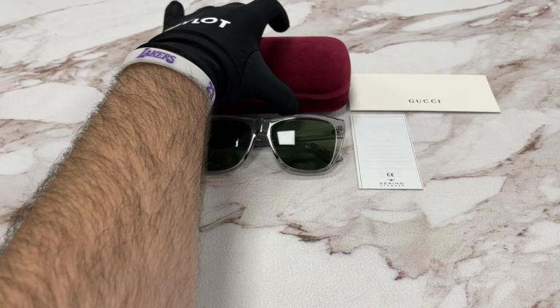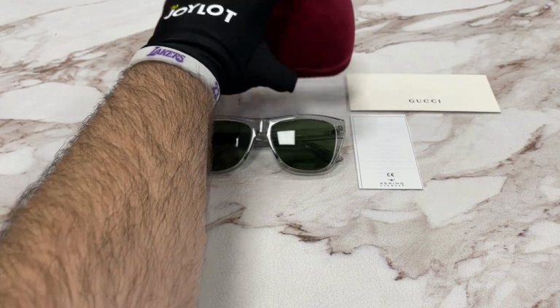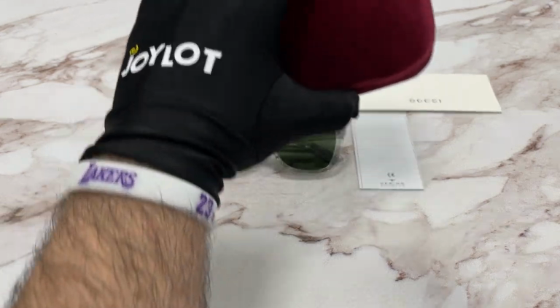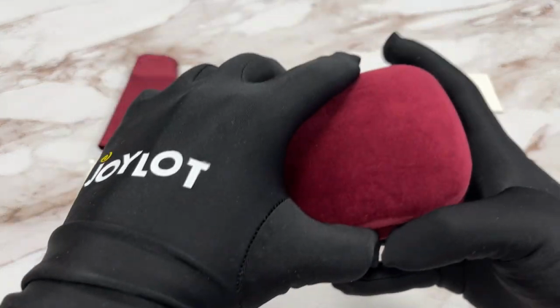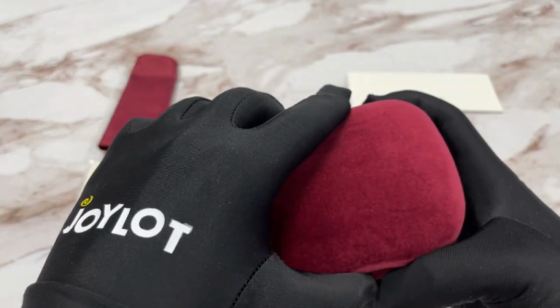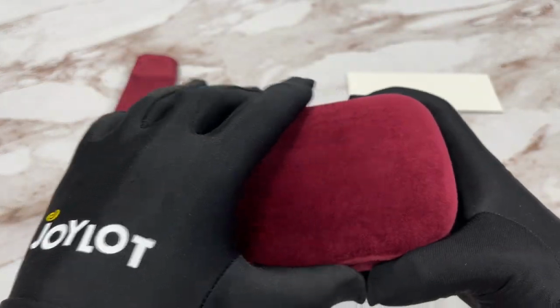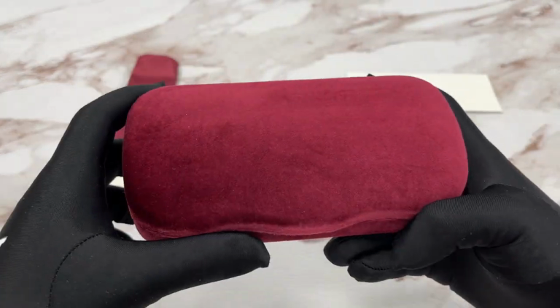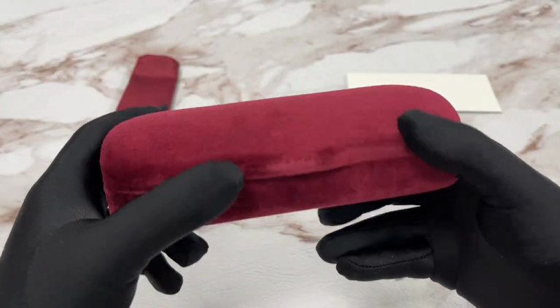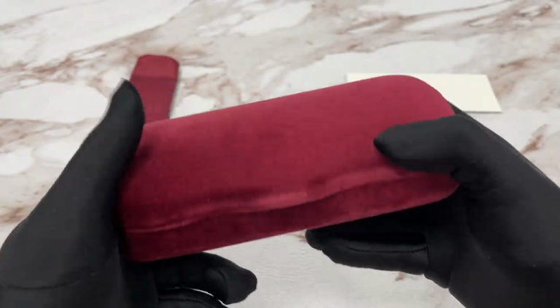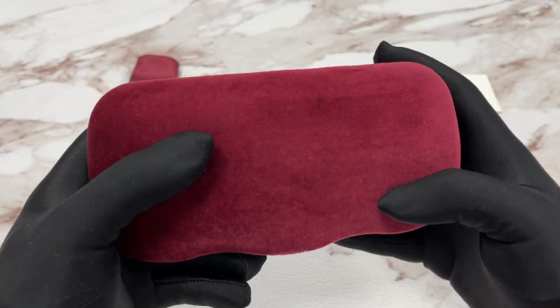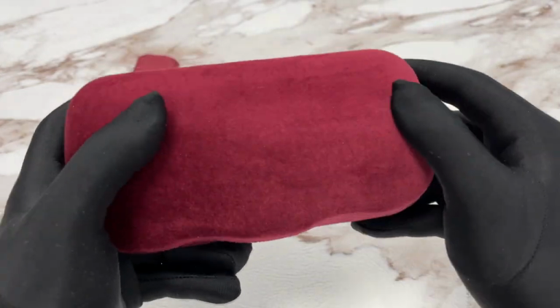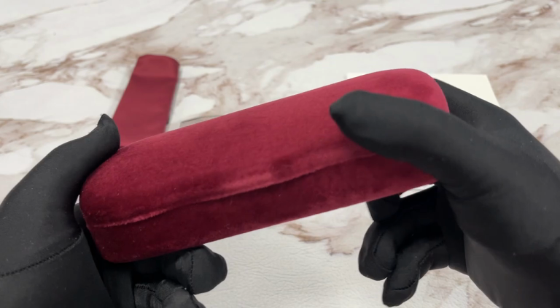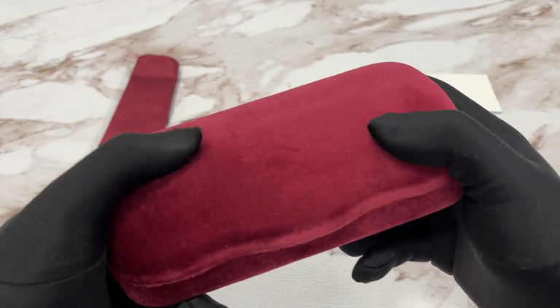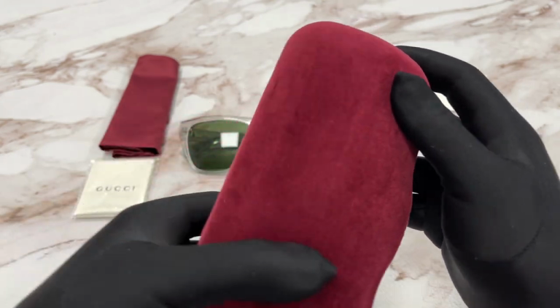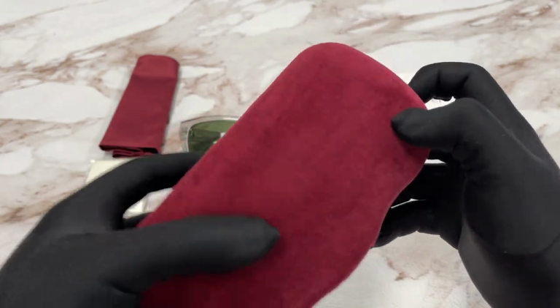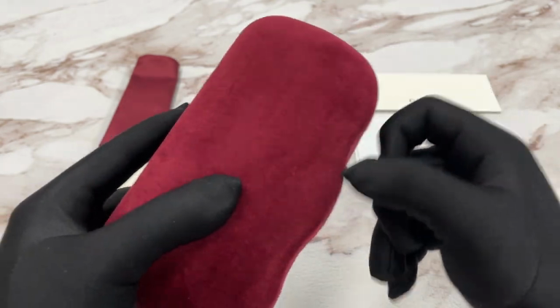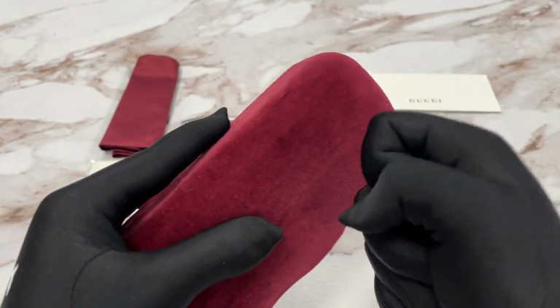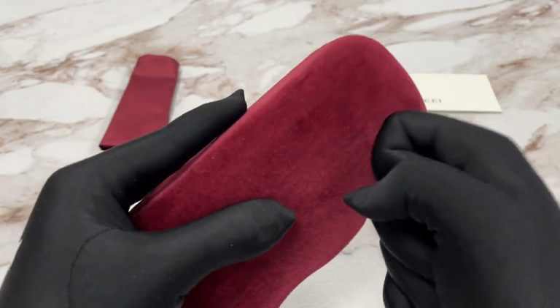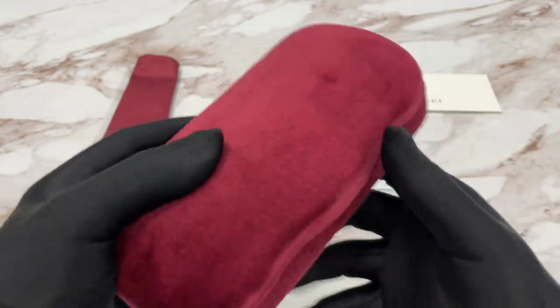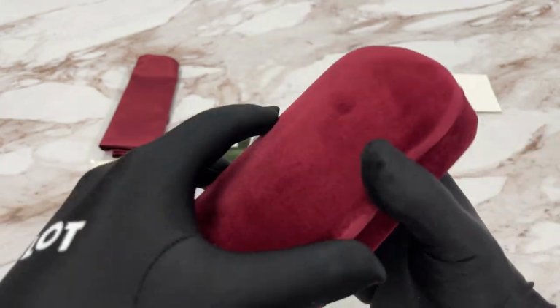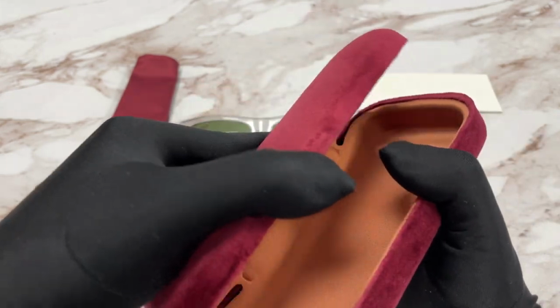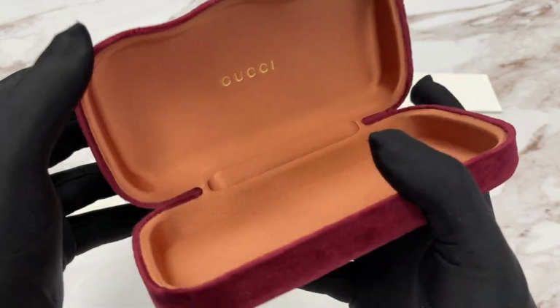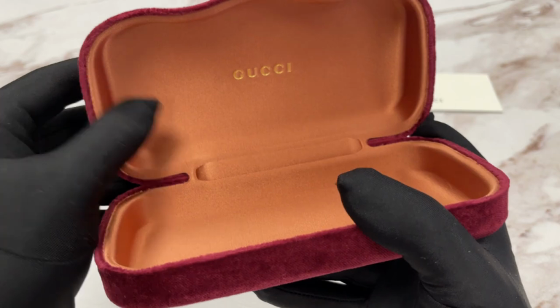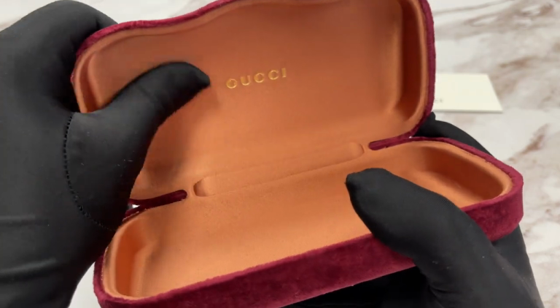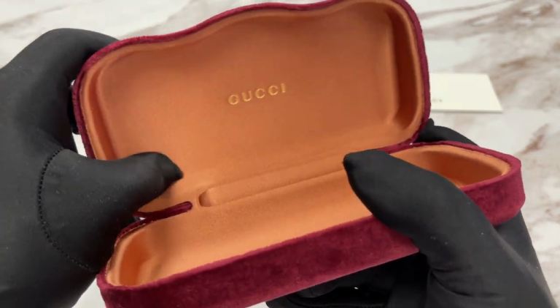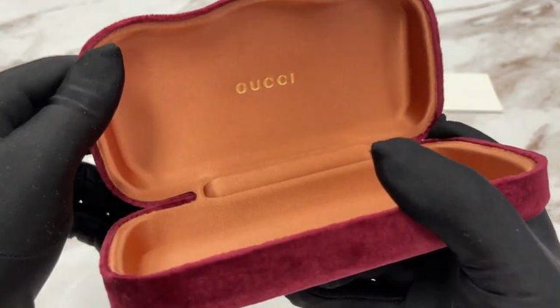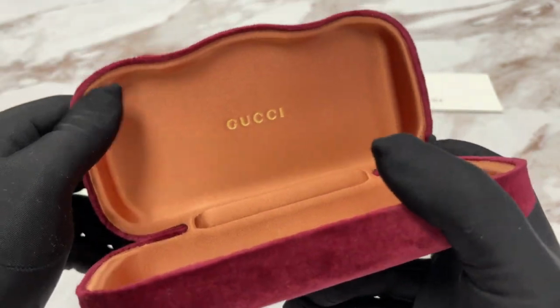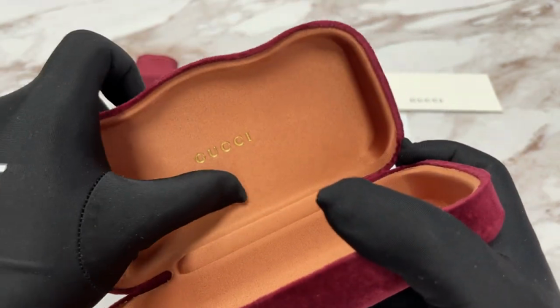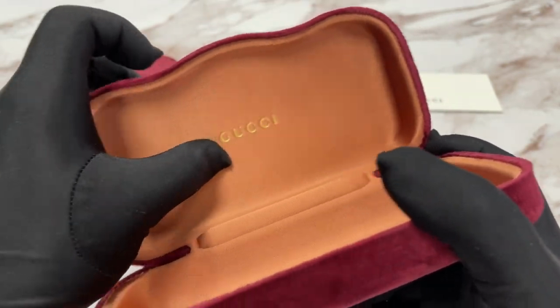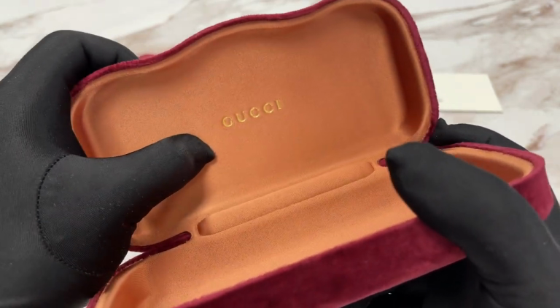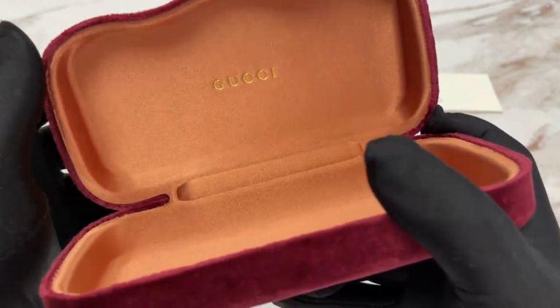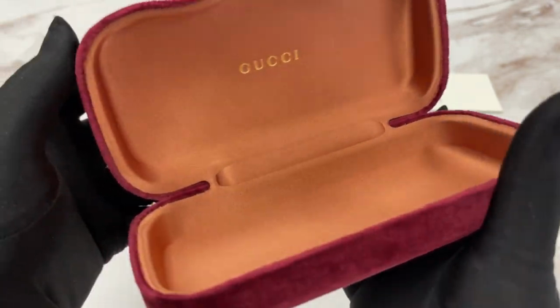This frame comes with a velvet Gucci case. Colors may vary with purchases — it's a burgundy color hard case. On the inside, we have a tangerine orange color and a gold Gucci logo inside.